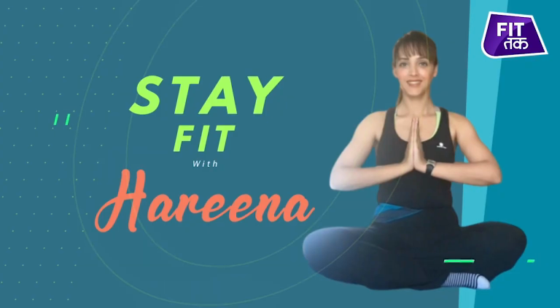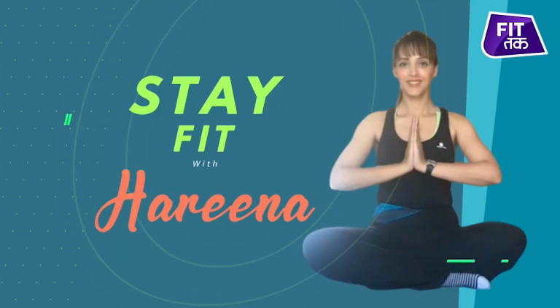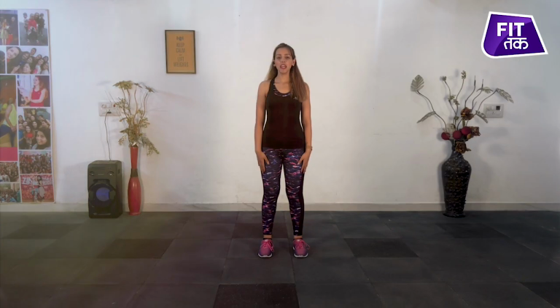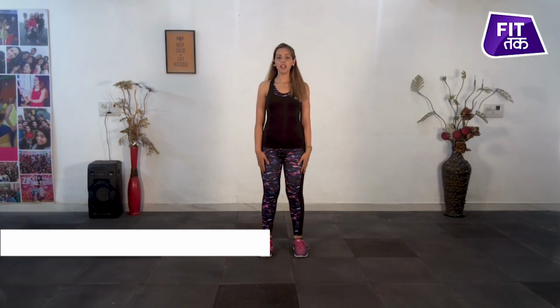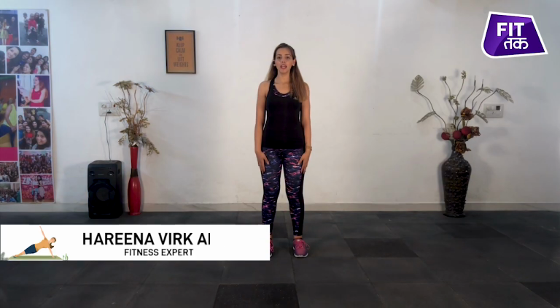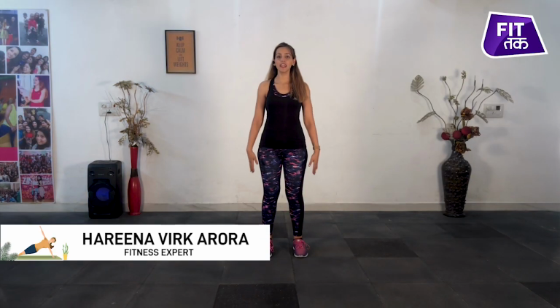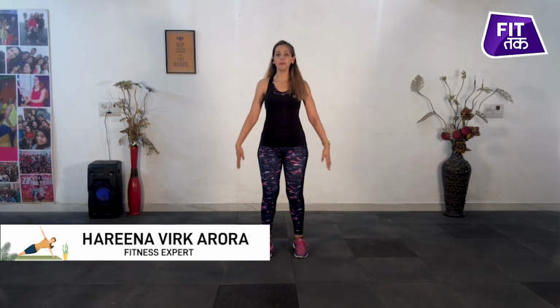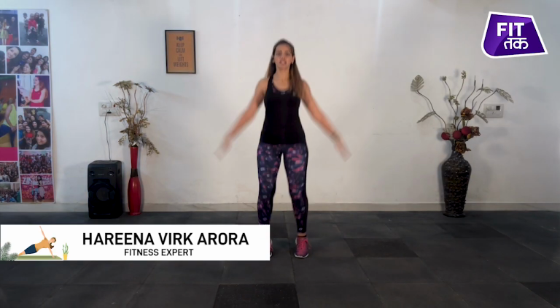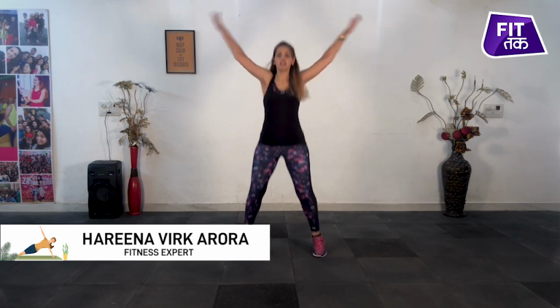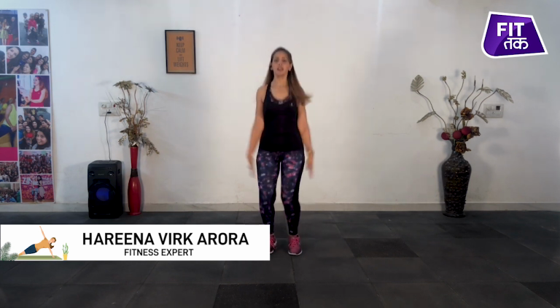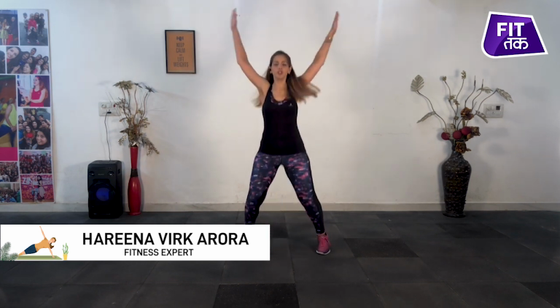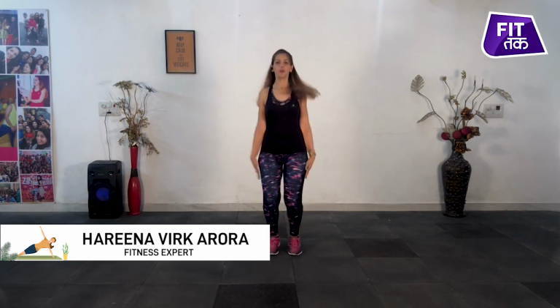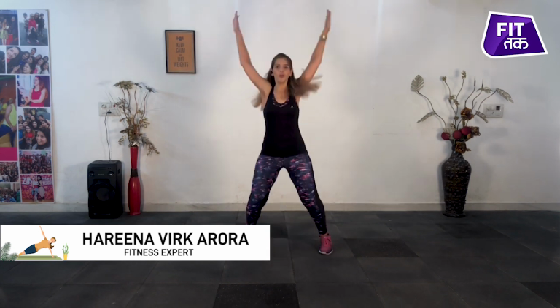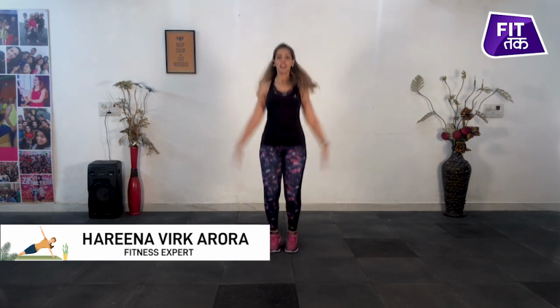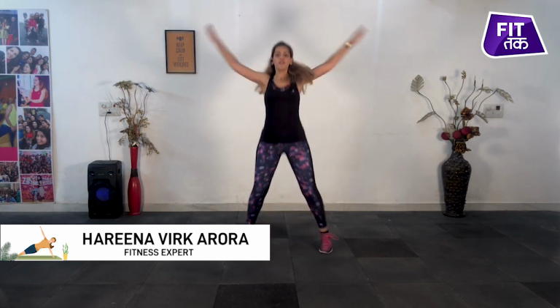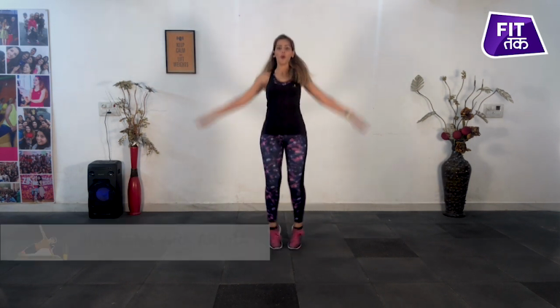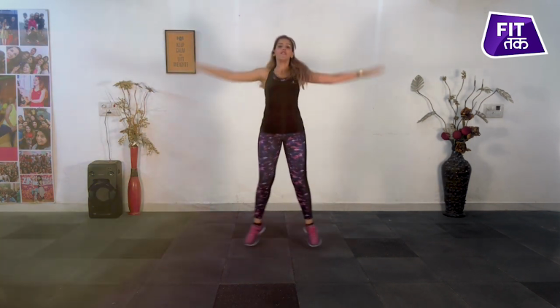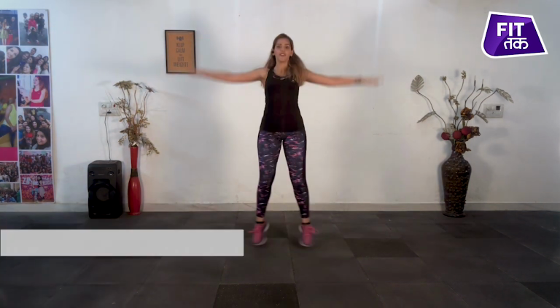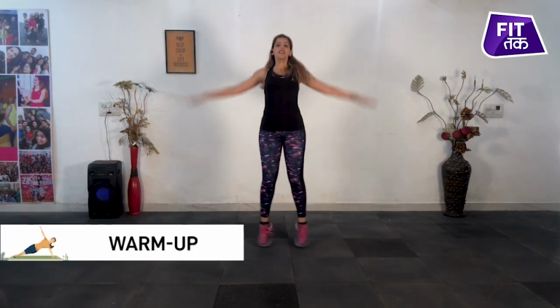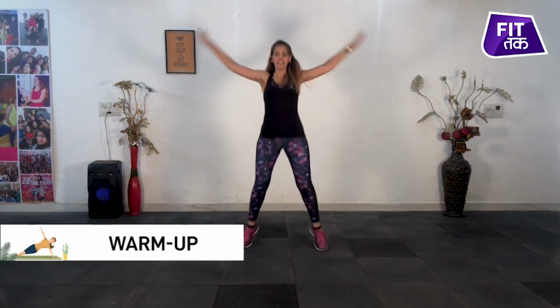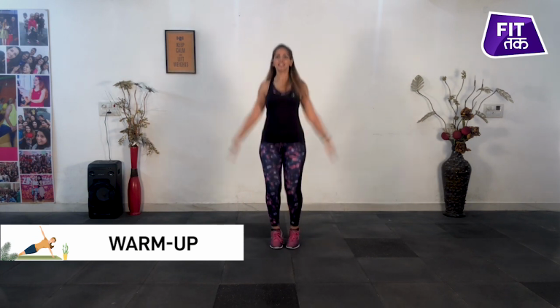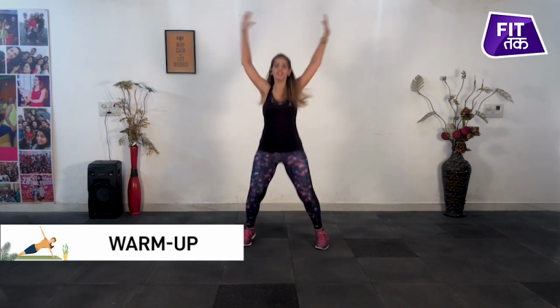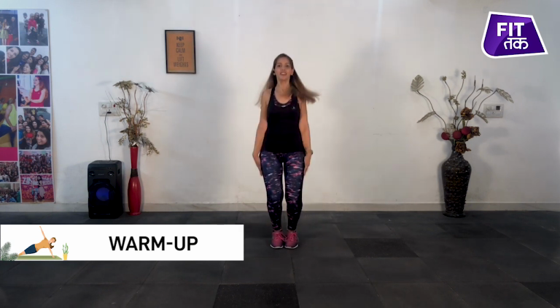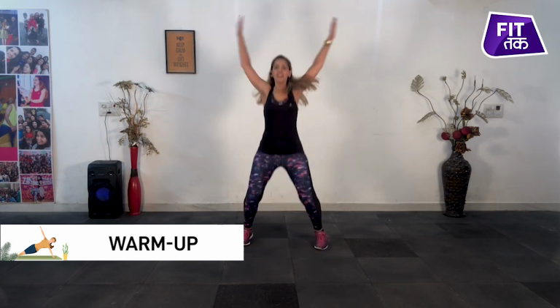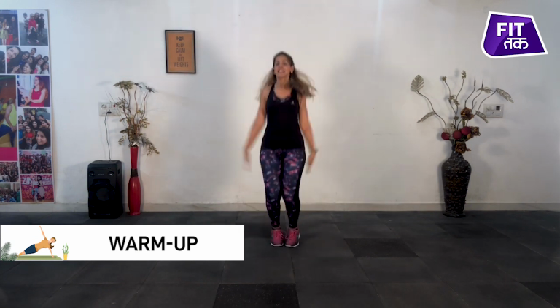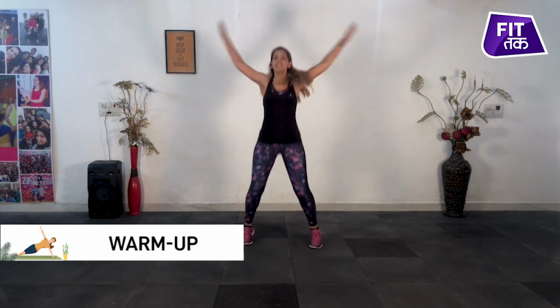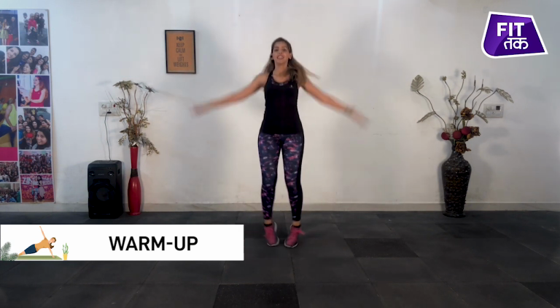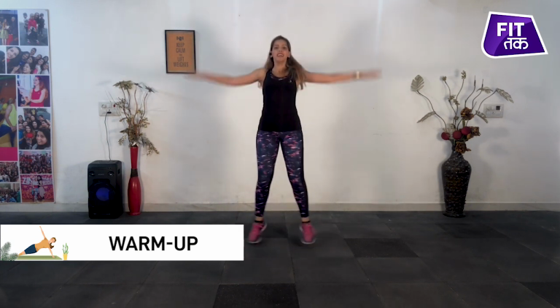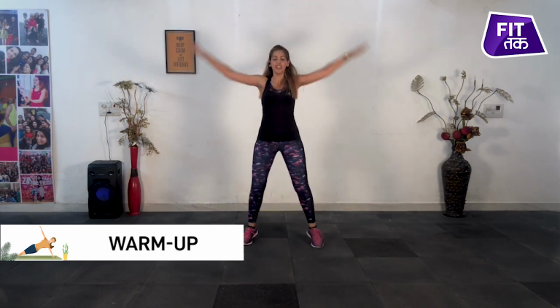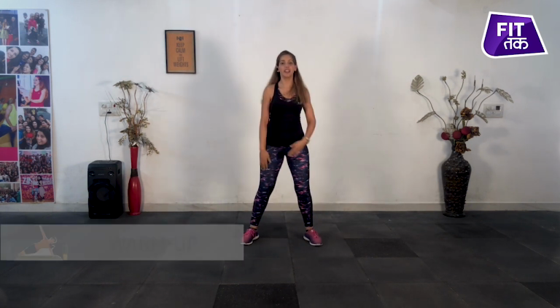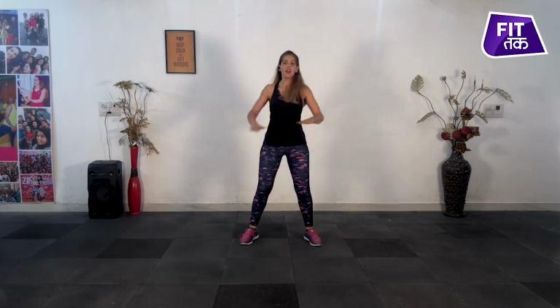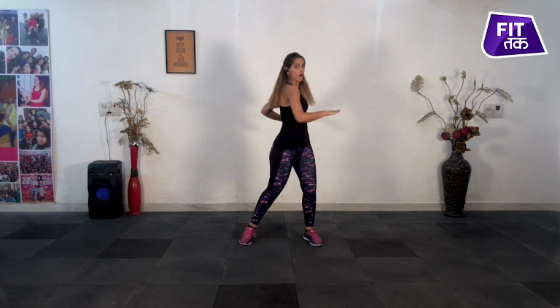Deep inhale, exhale — jumping jacks. Two, three, four, five, six, seven, eight, nine, ten. One,